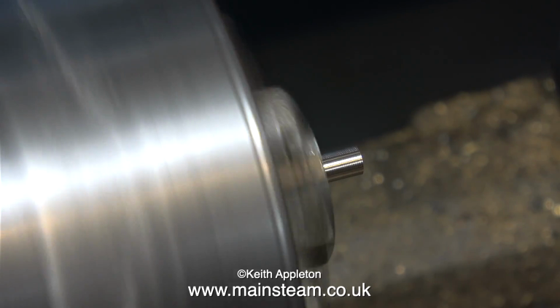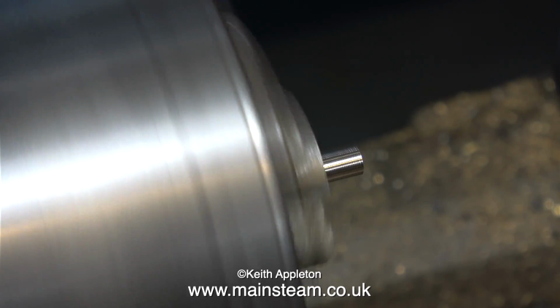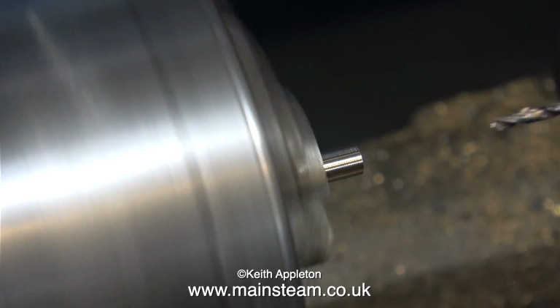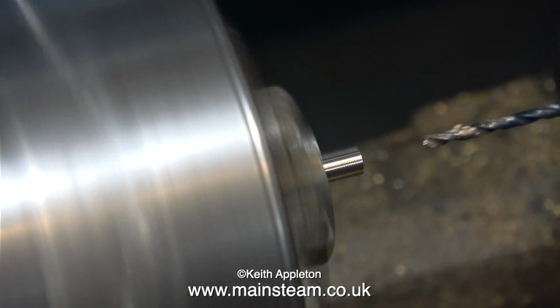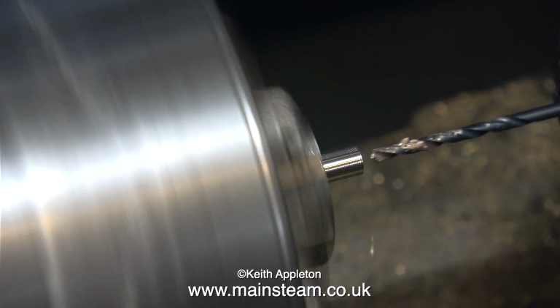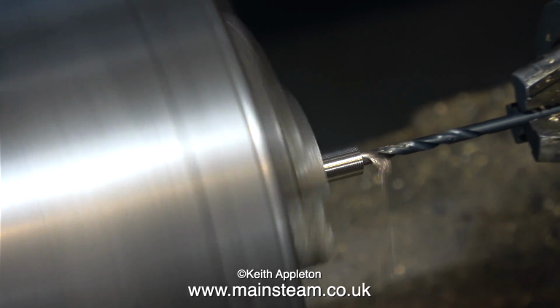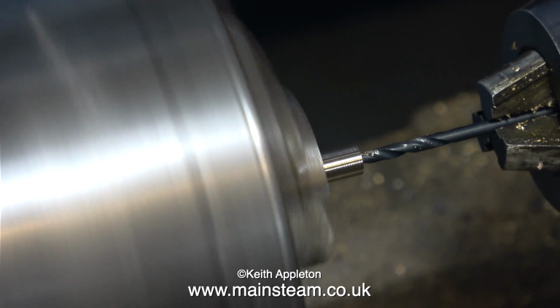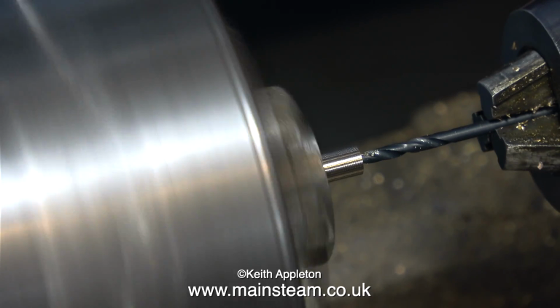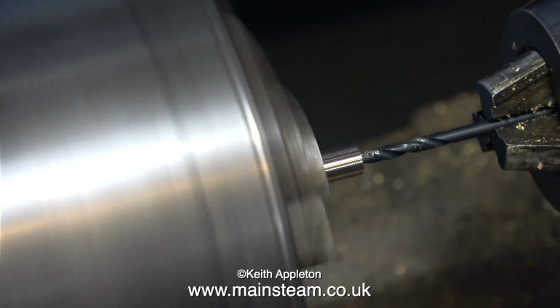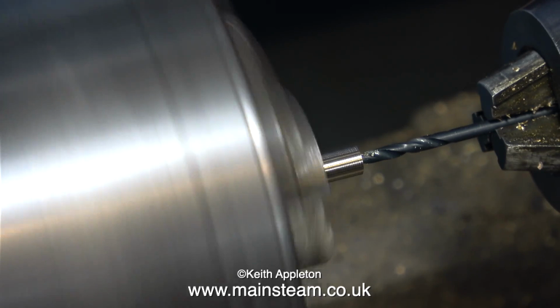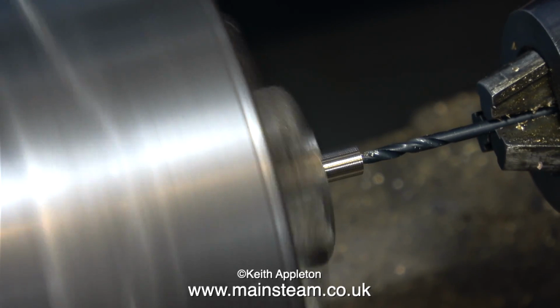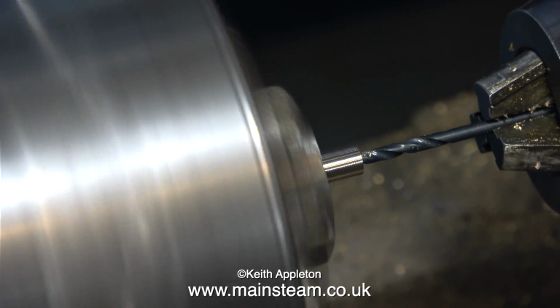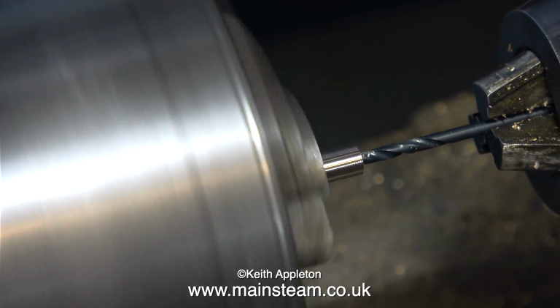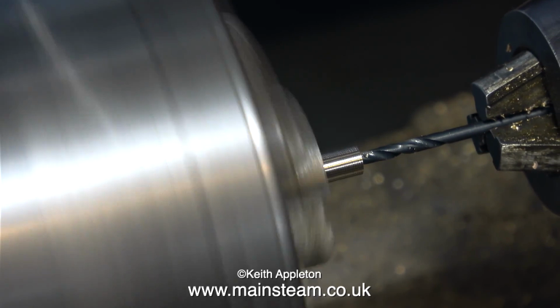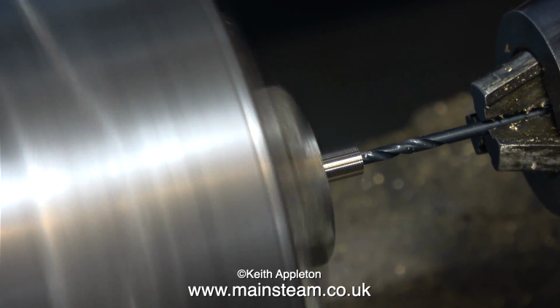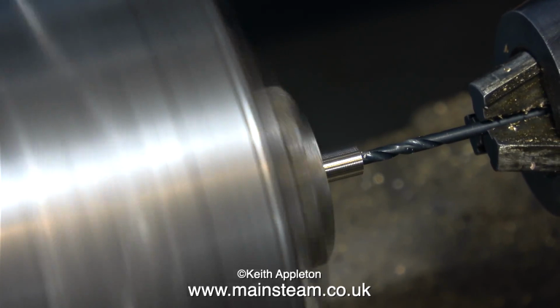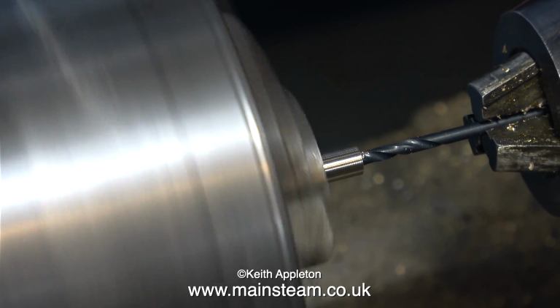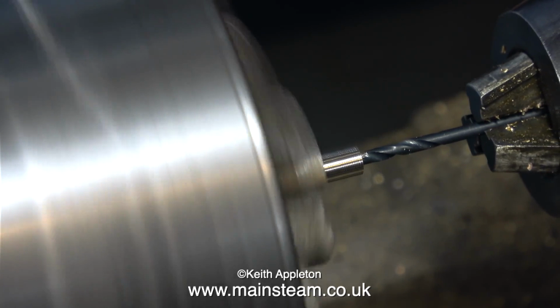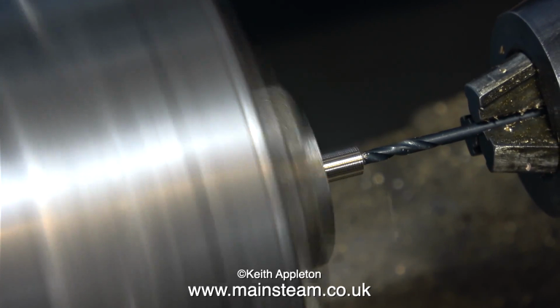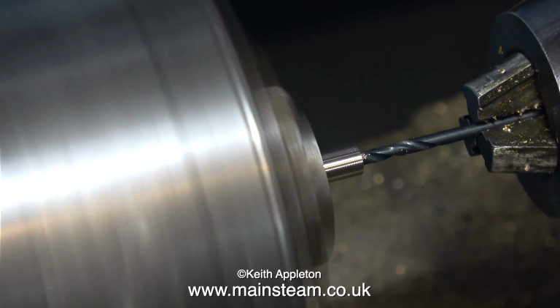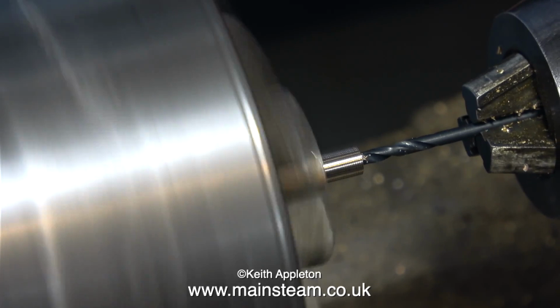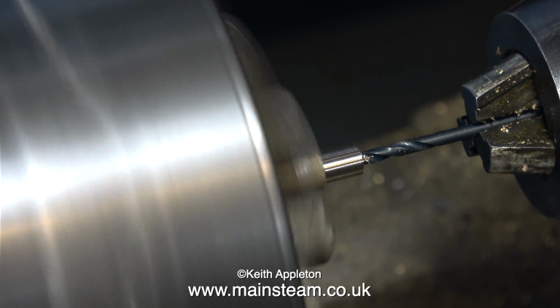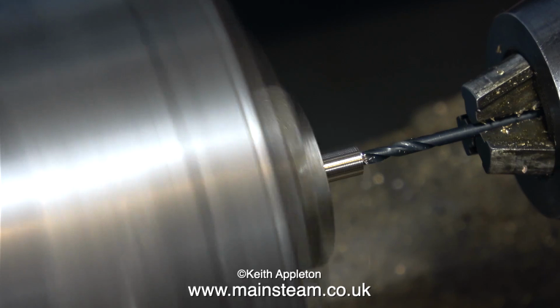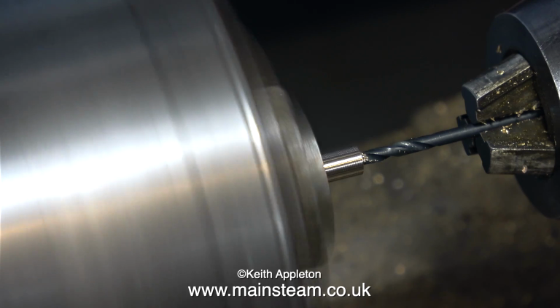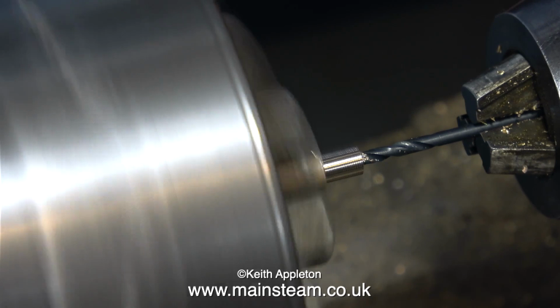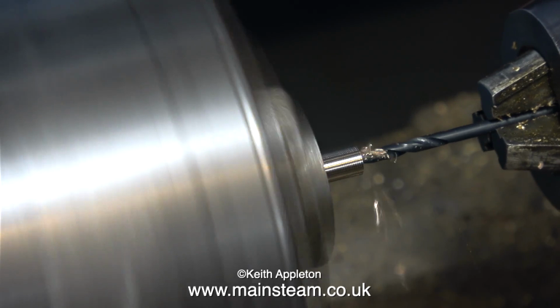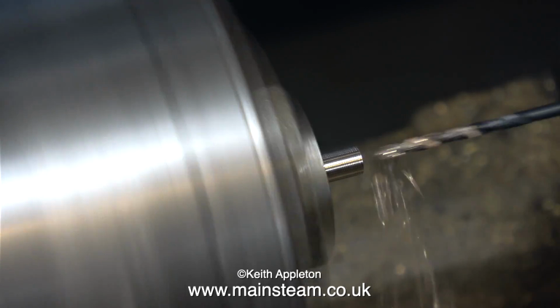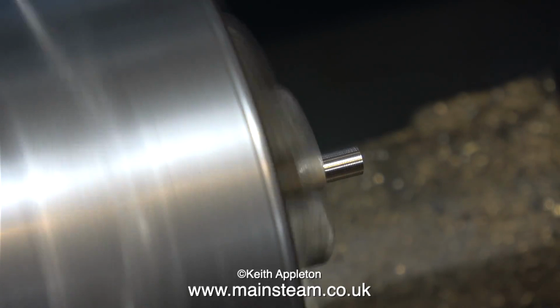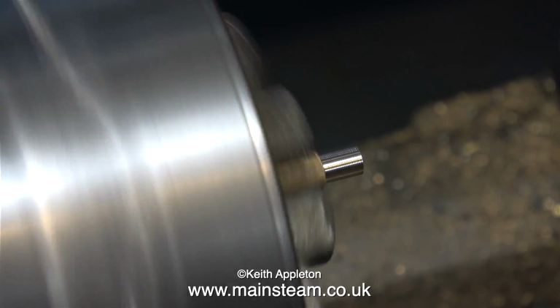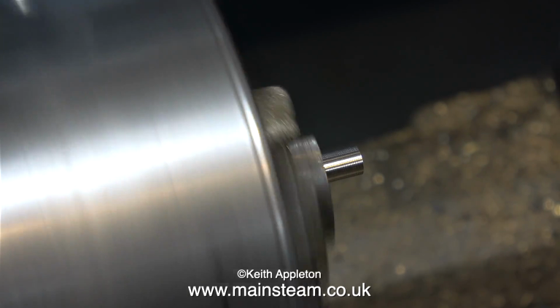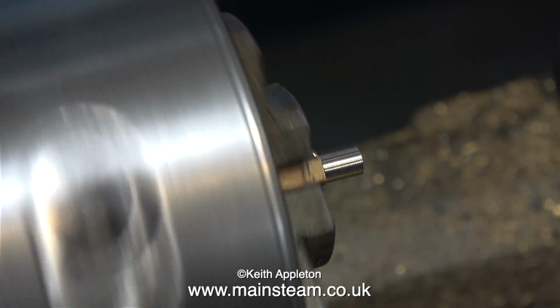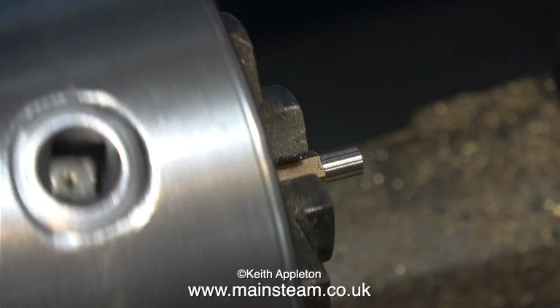The clicking that you can hear is when I disengage the tailstock locking lever, and in no time at all — one more click — yes, that's it, the hole is drilled.